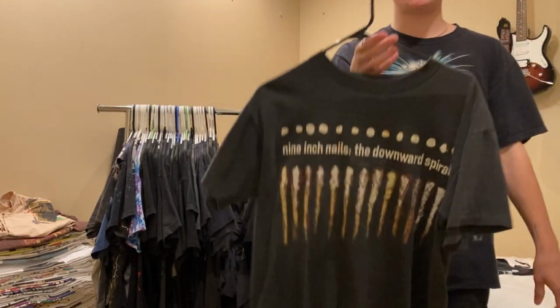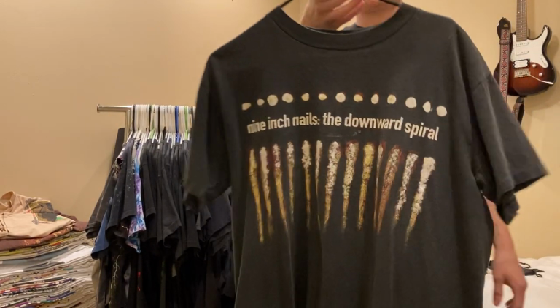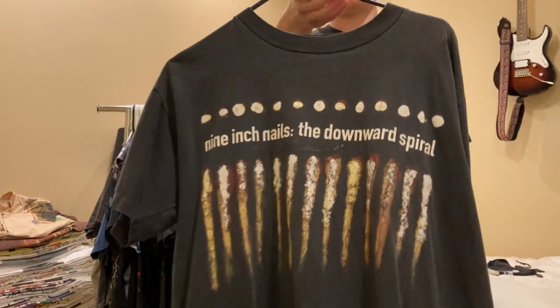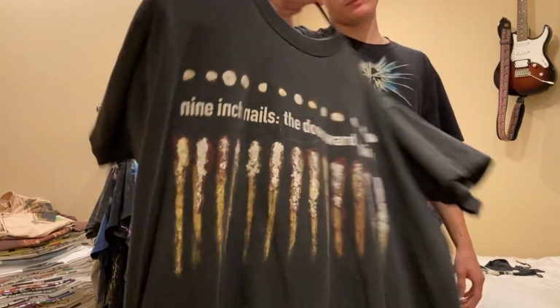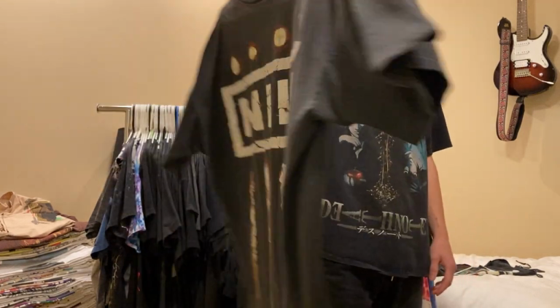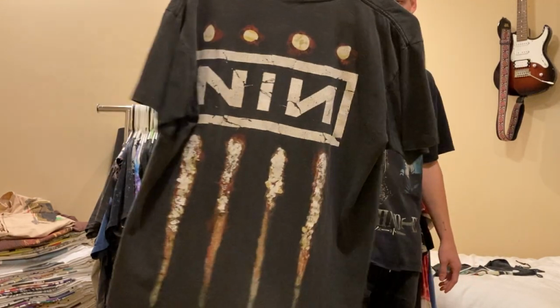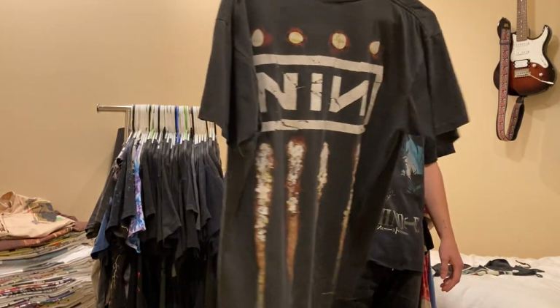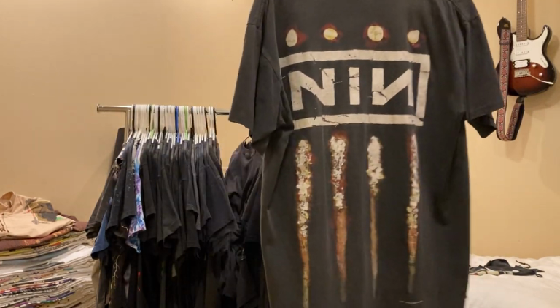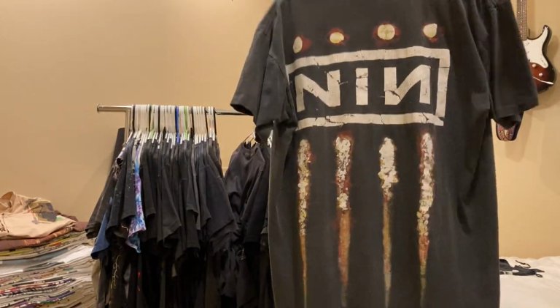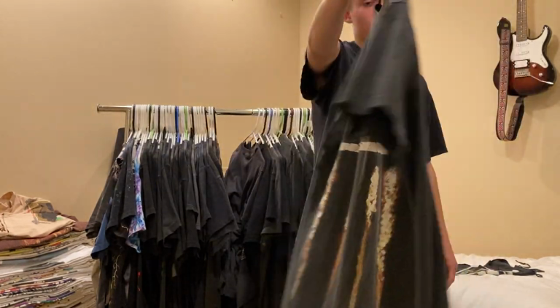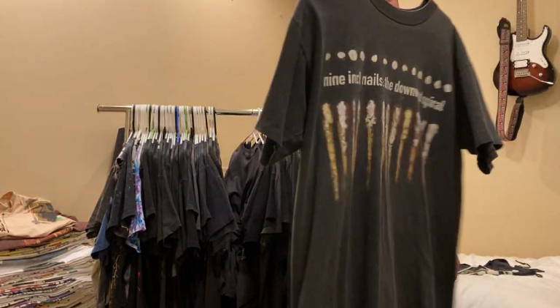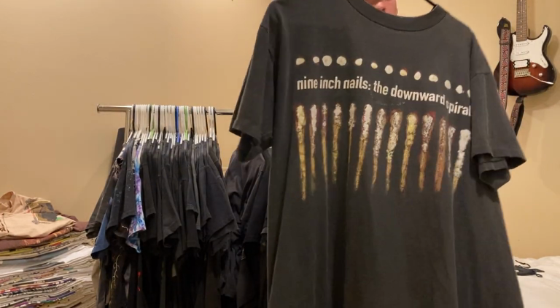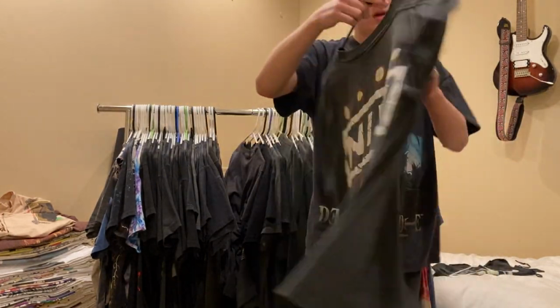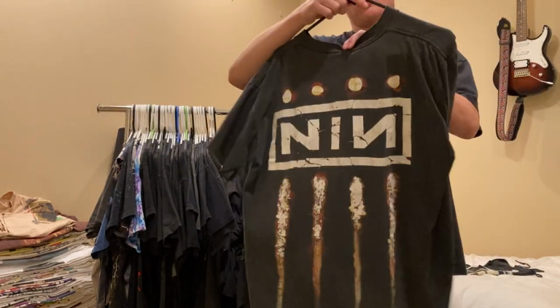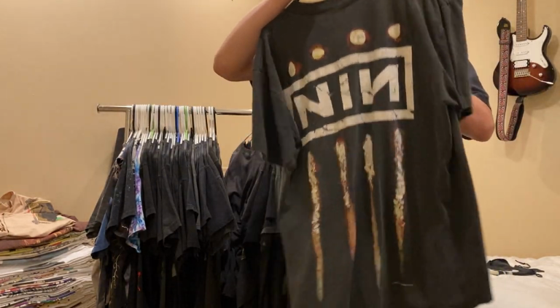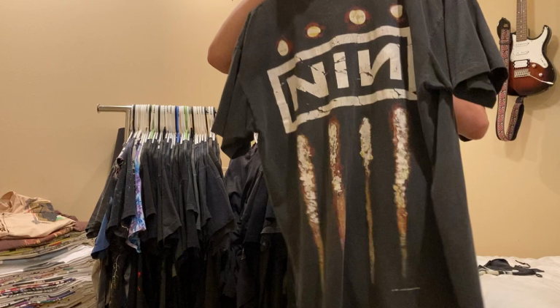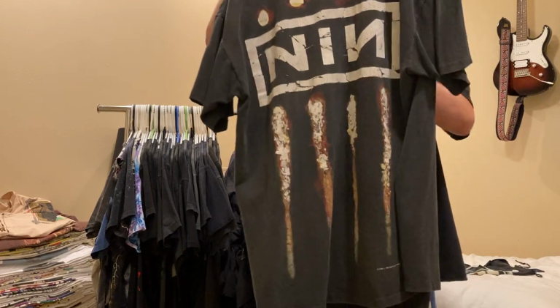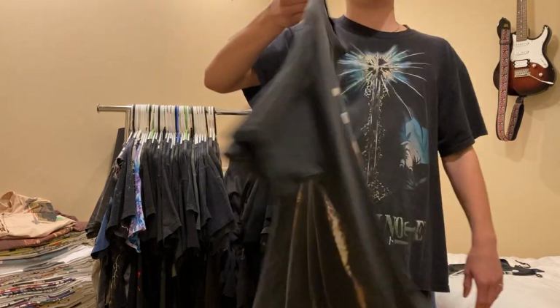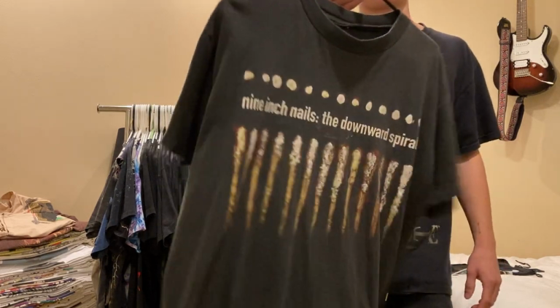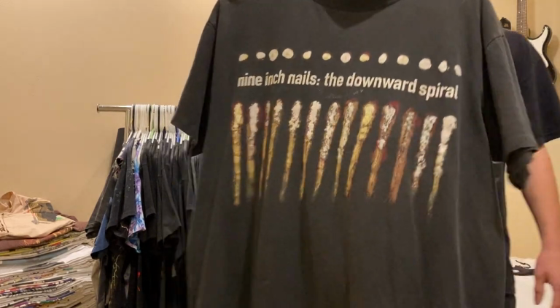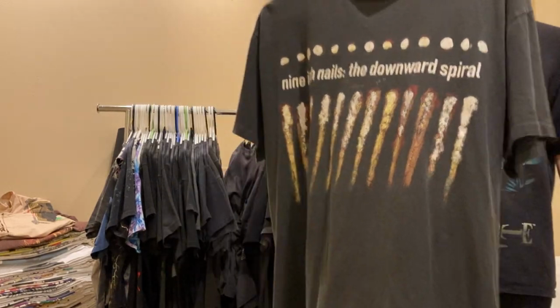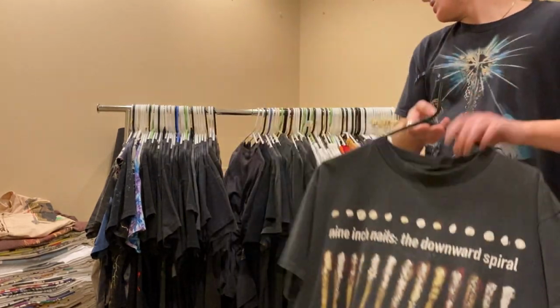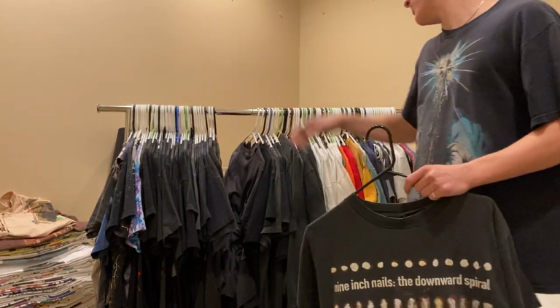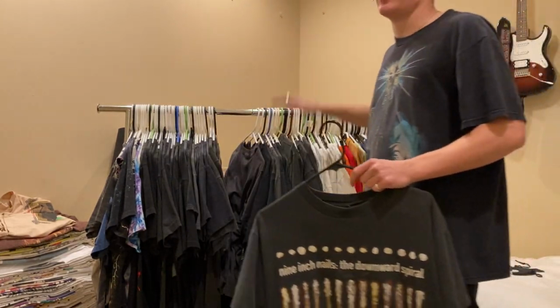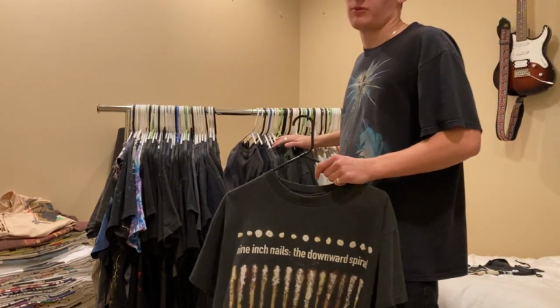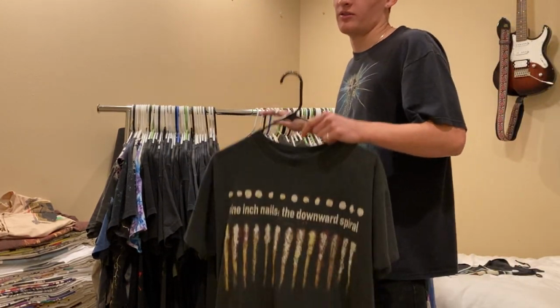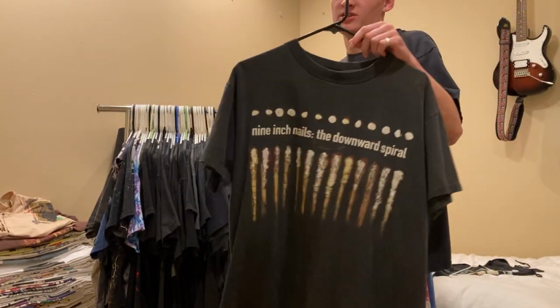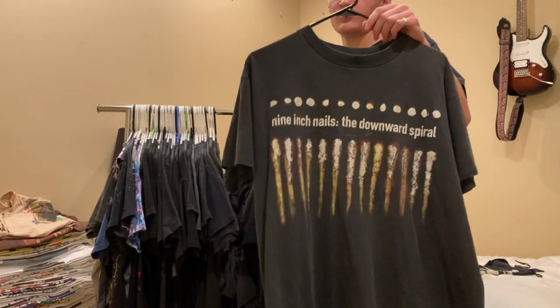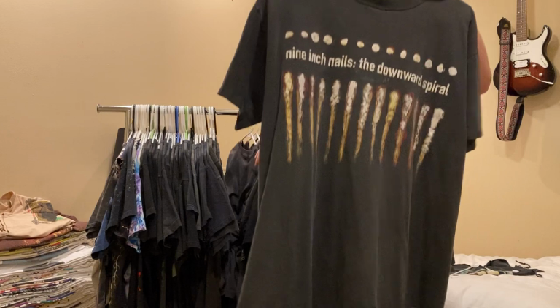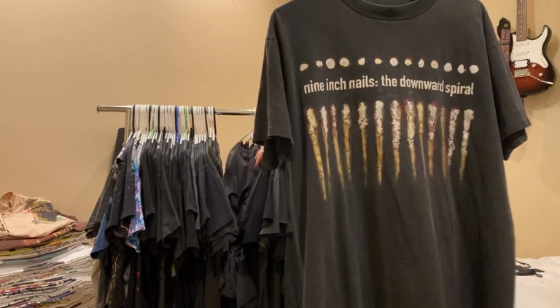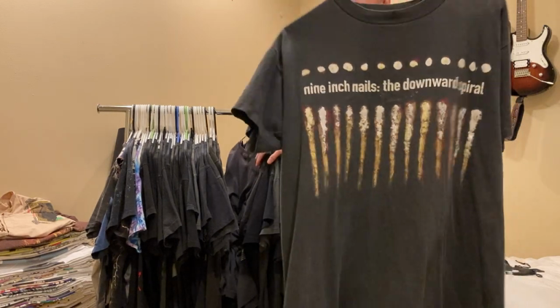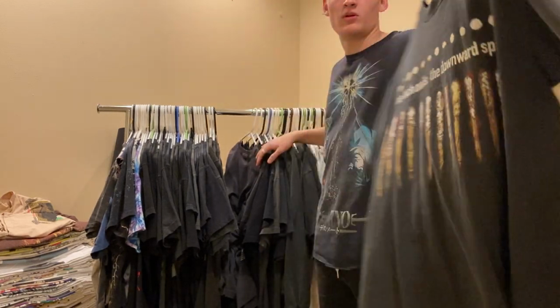Moving on, Nine Inch Nails tee - 1994, The Downward Spiral. No tag, single stitch all around. I know I'm doubling up with the other Nine Inch Nails, but as of now I'm going to keep both.